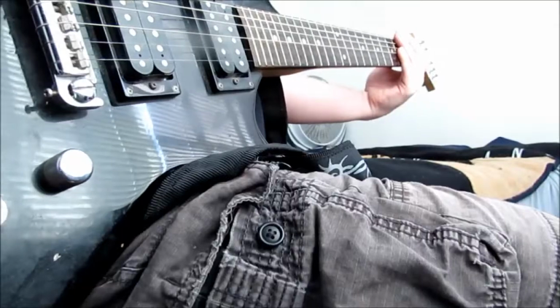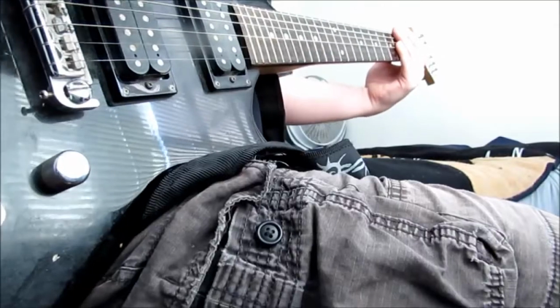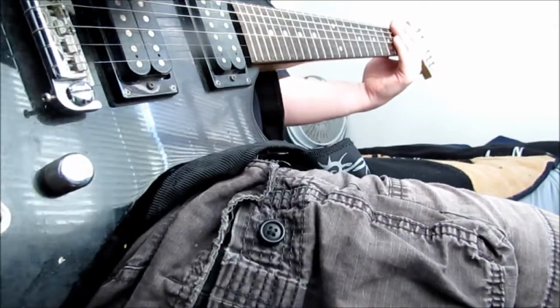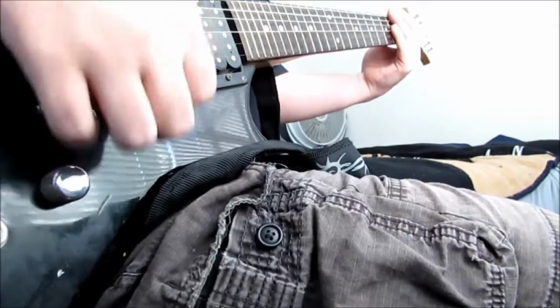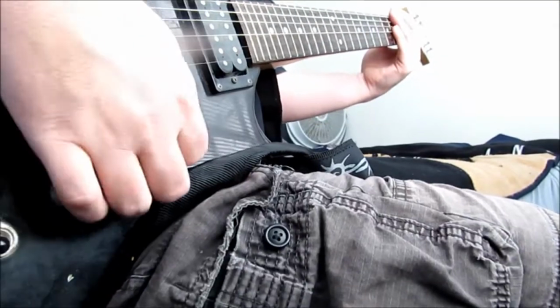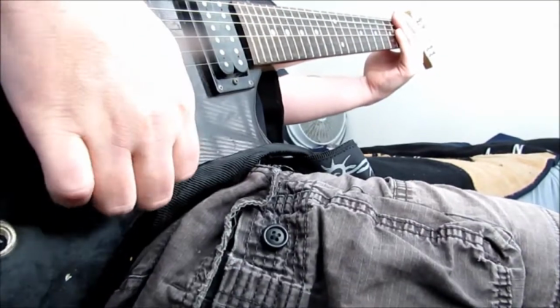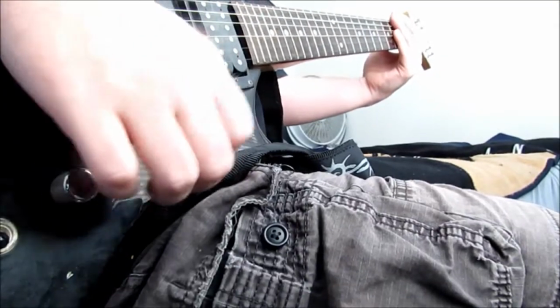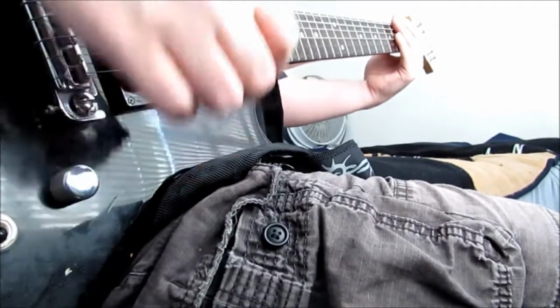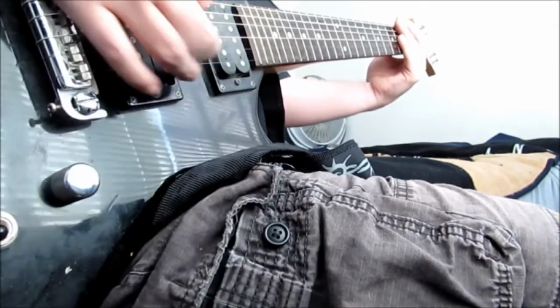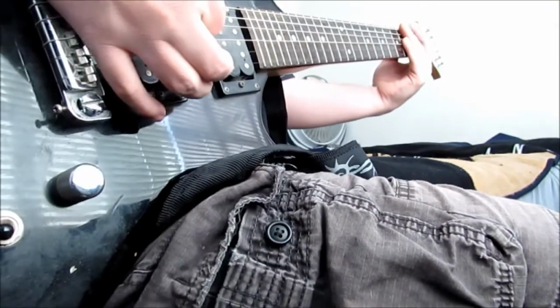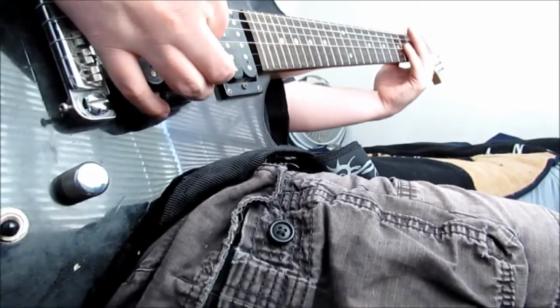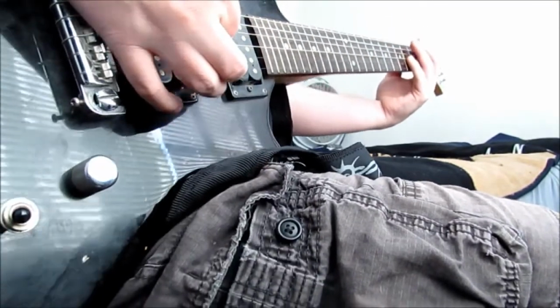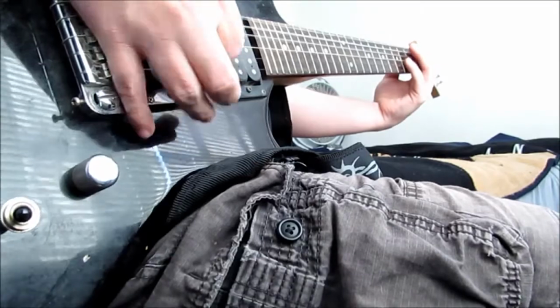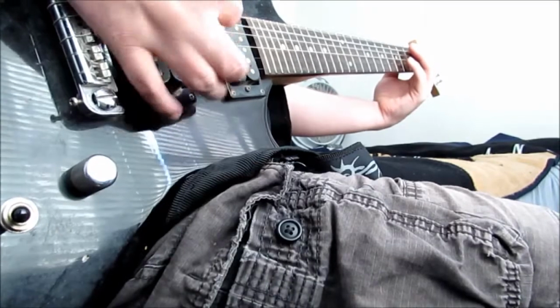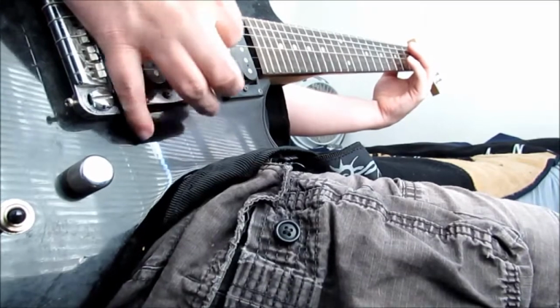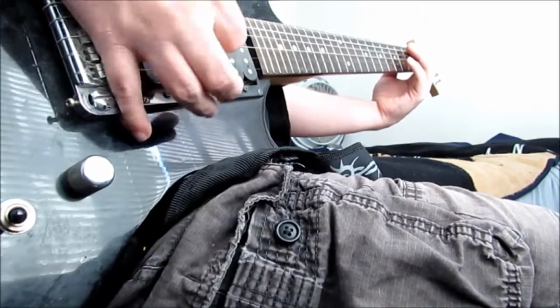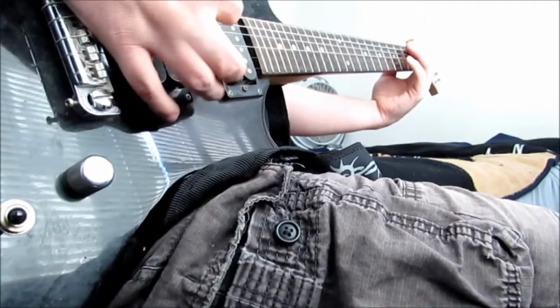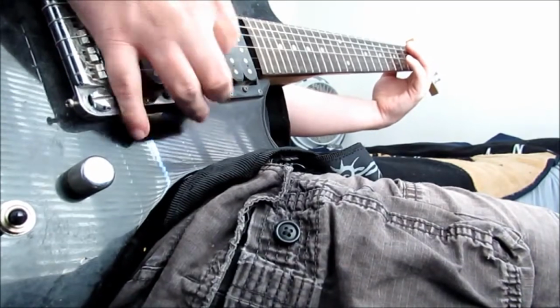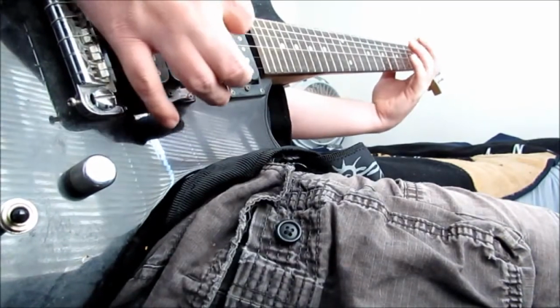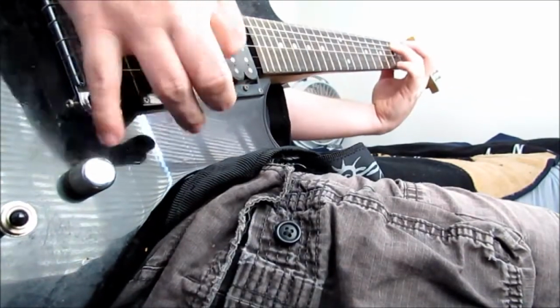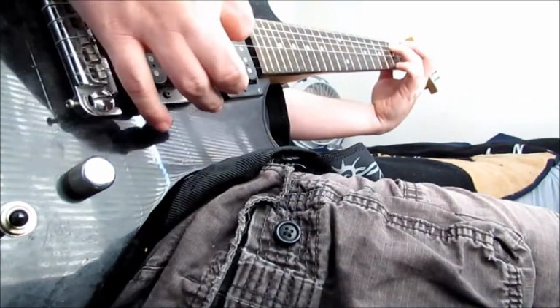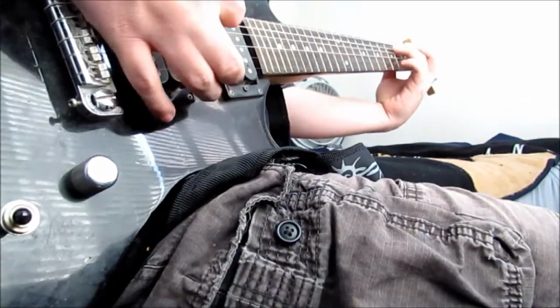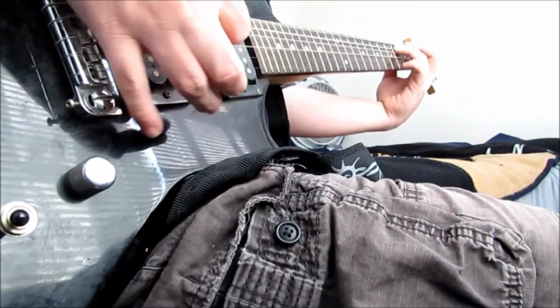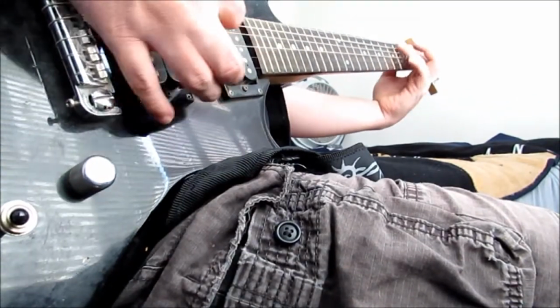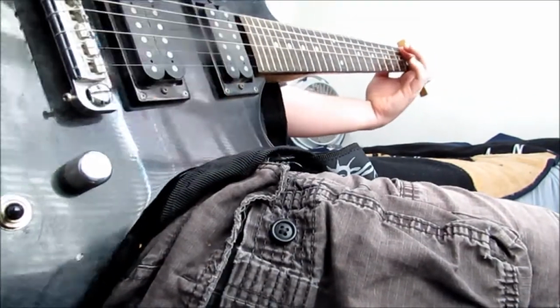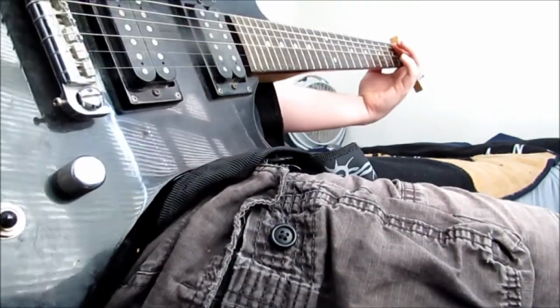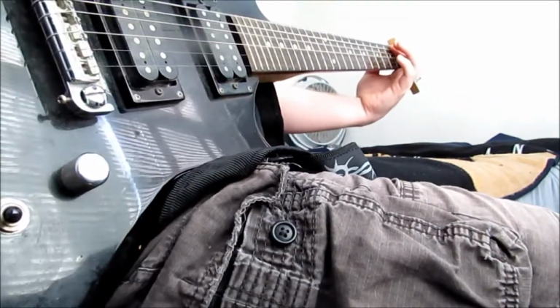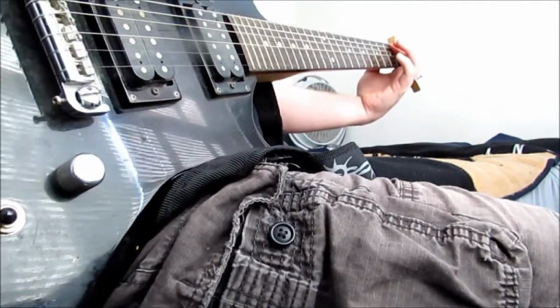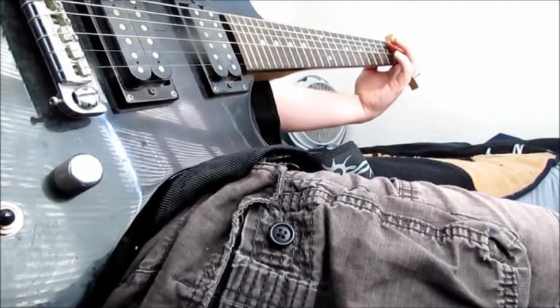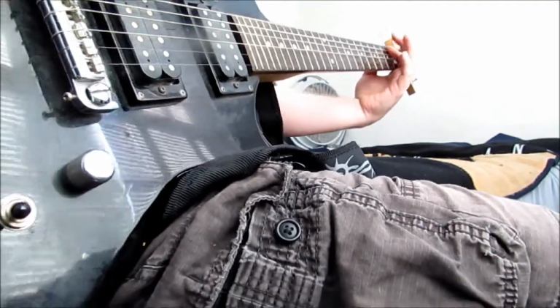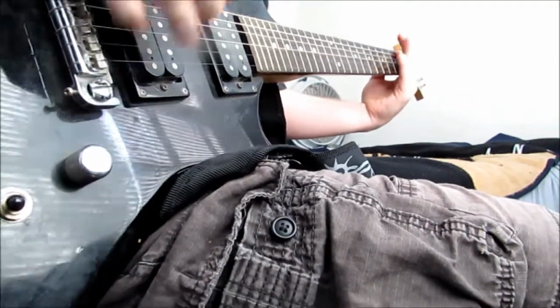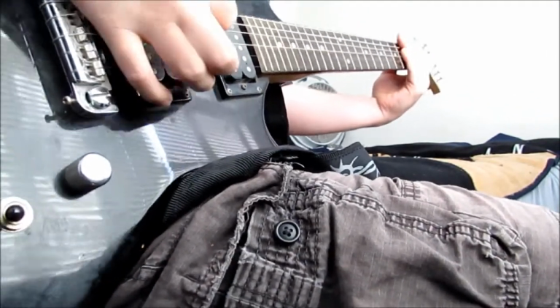So you've got this going on right now — the end of the riff. The whole riff up to speed.